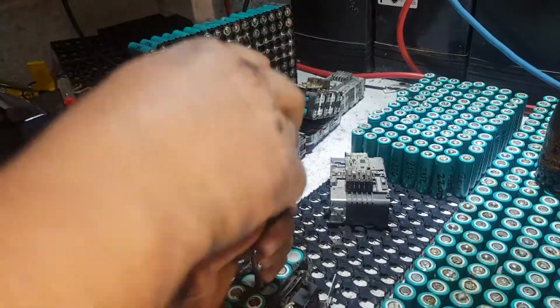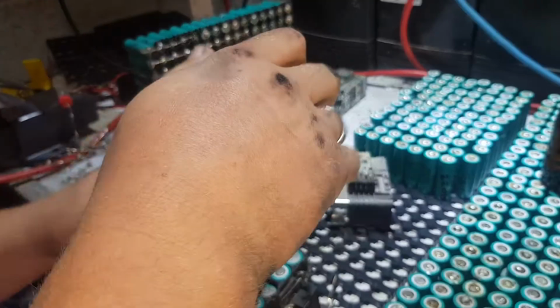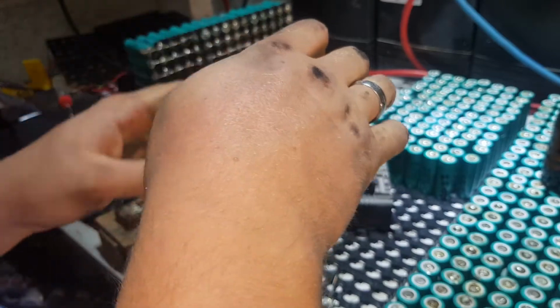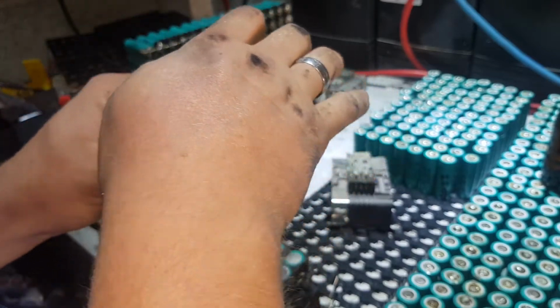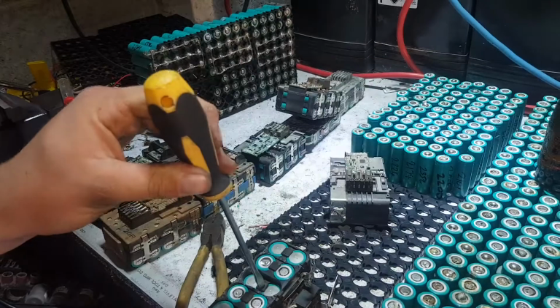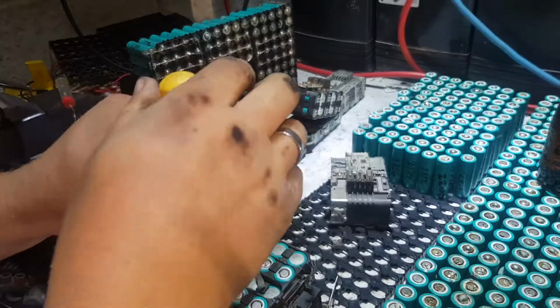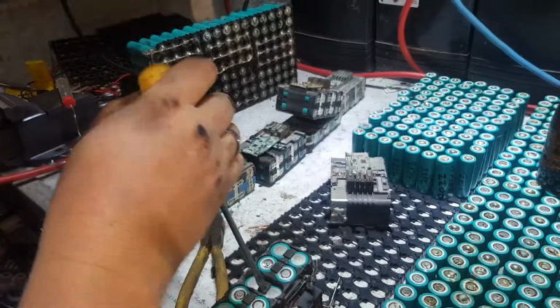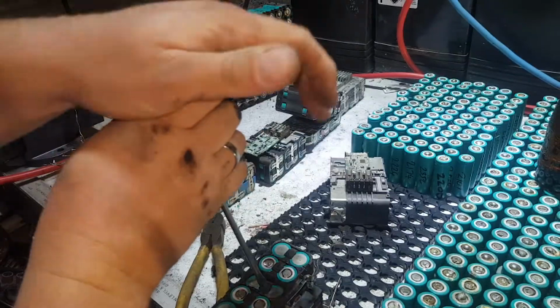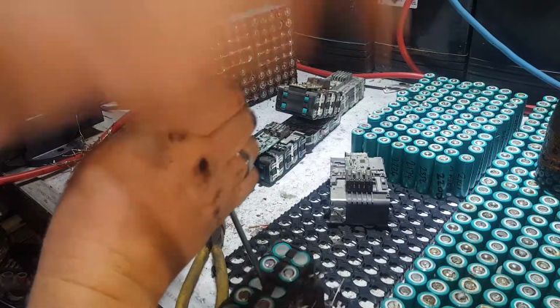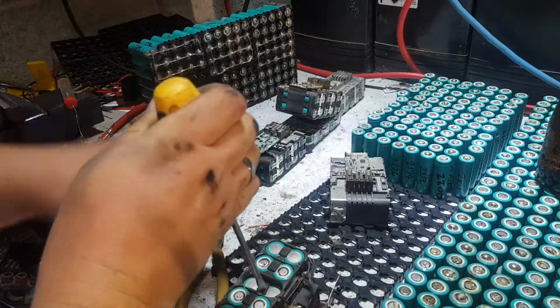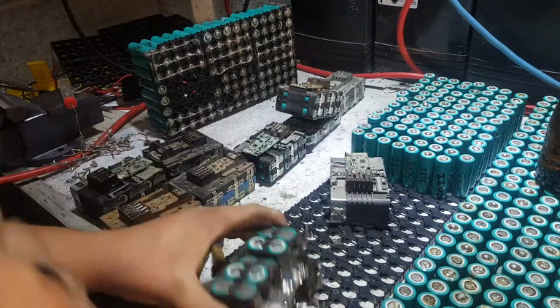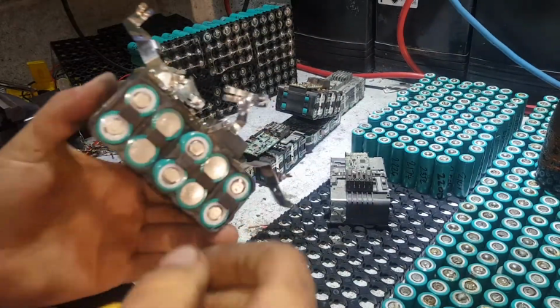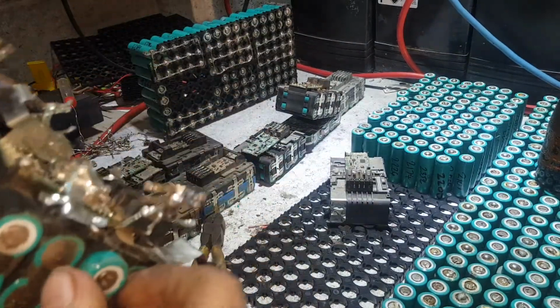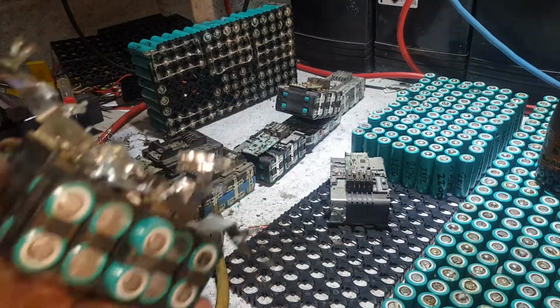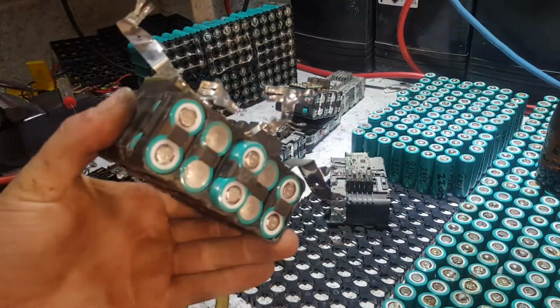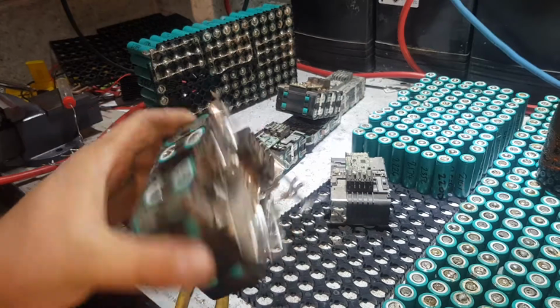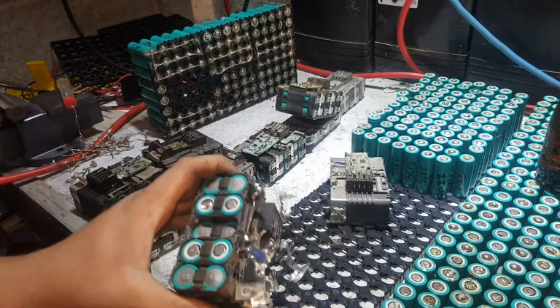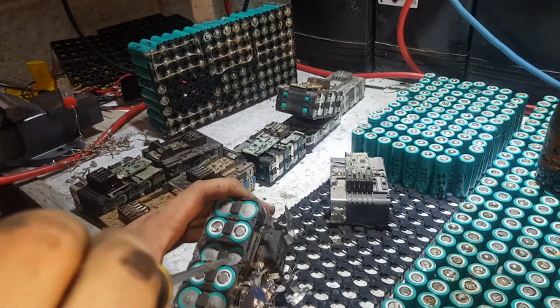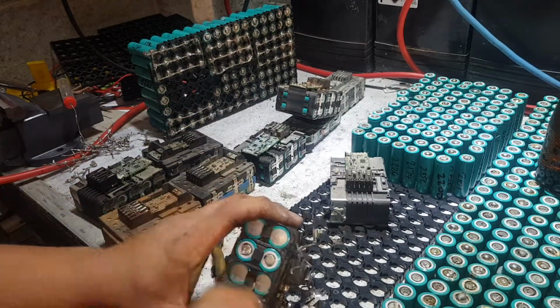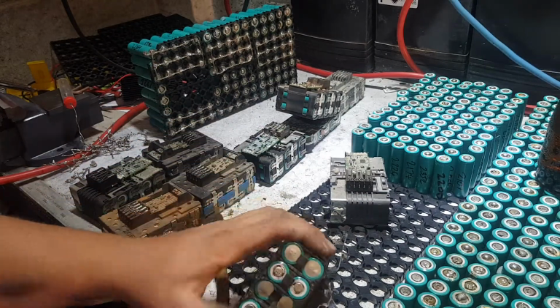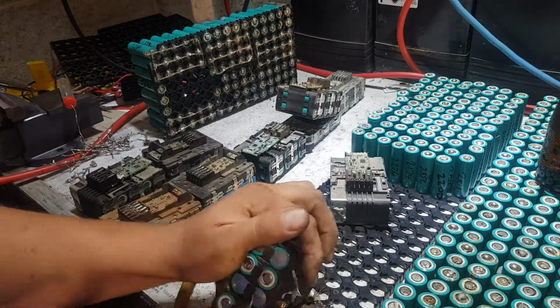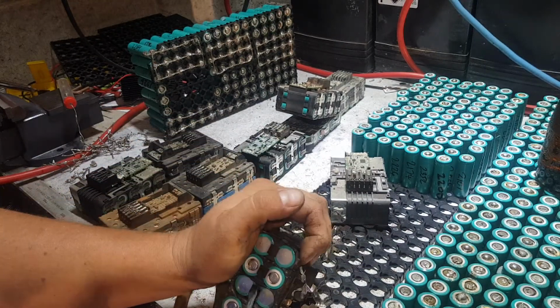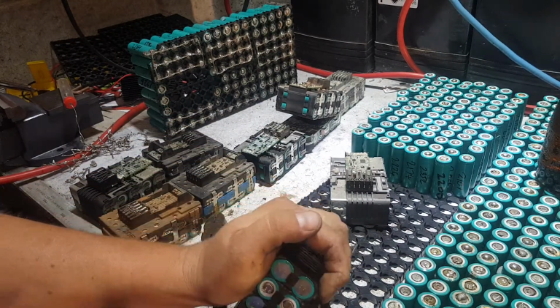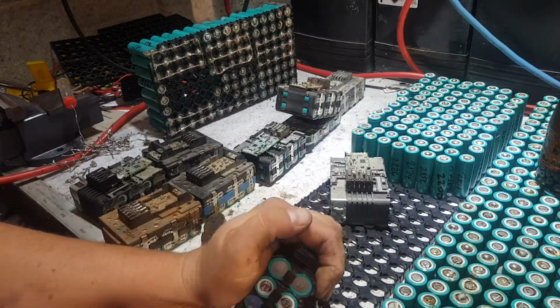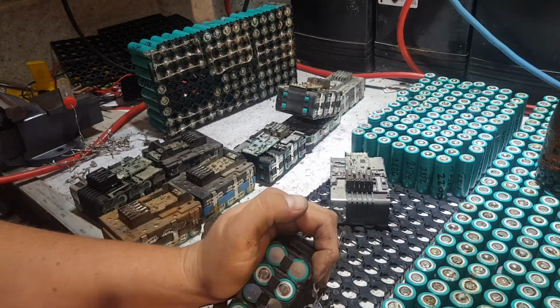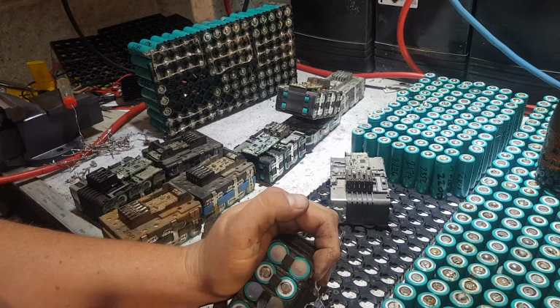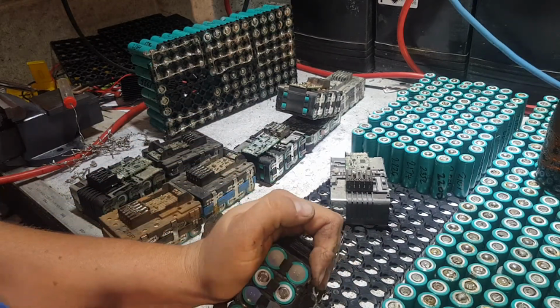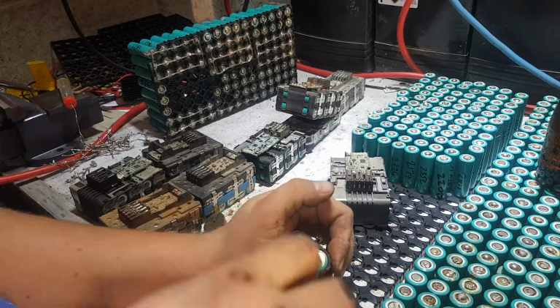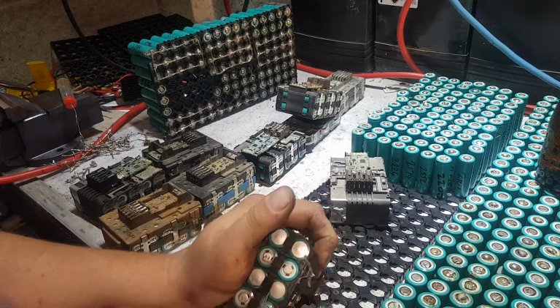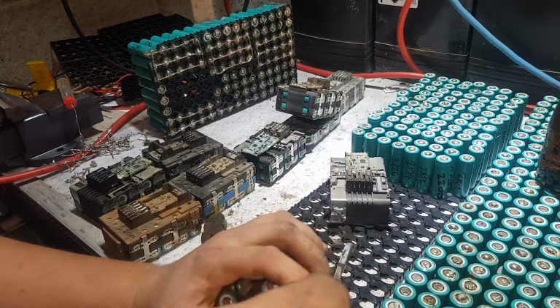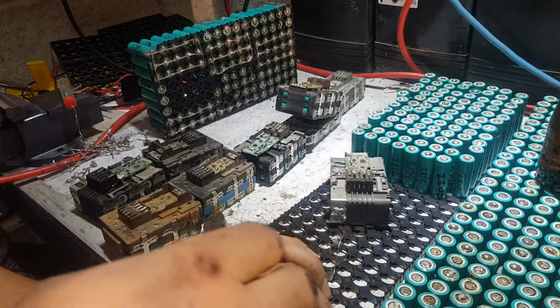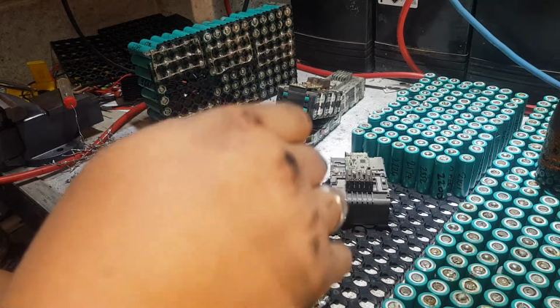Don't hit the actual cells — hit the divider between the cells. They'll push out like that once you get one out of the box. Once you get one out they start to move a bit easier.